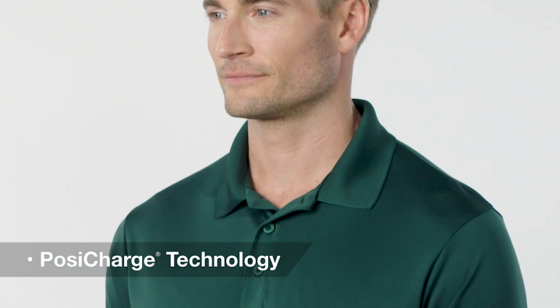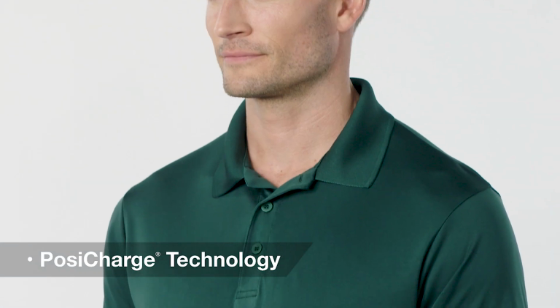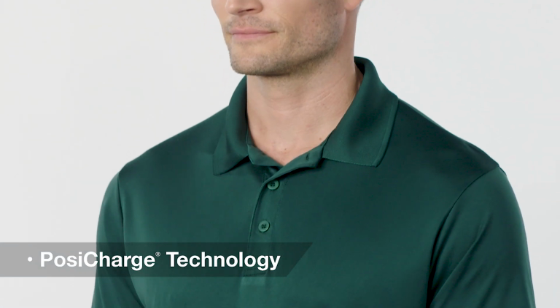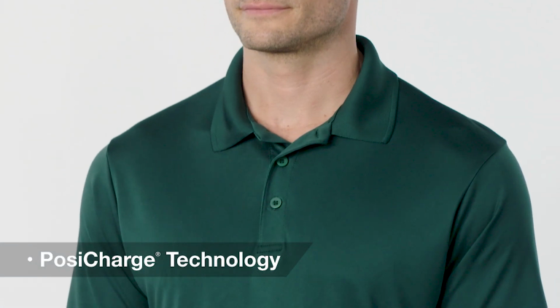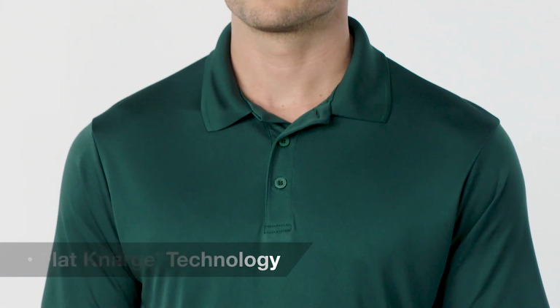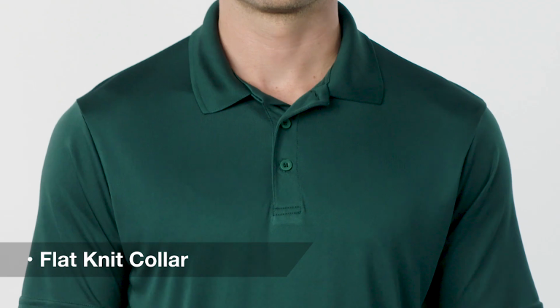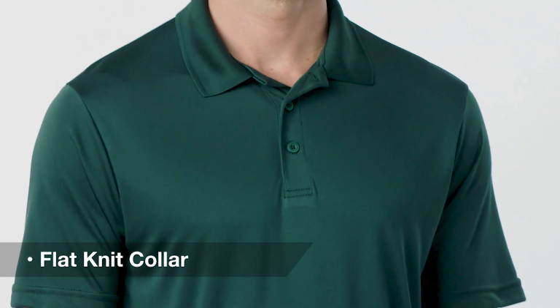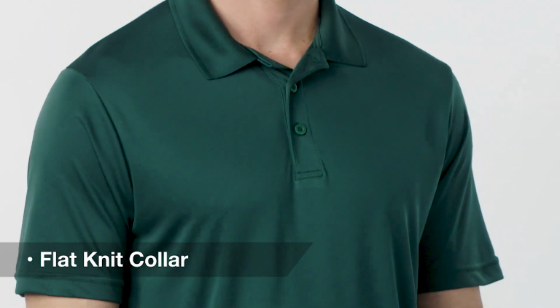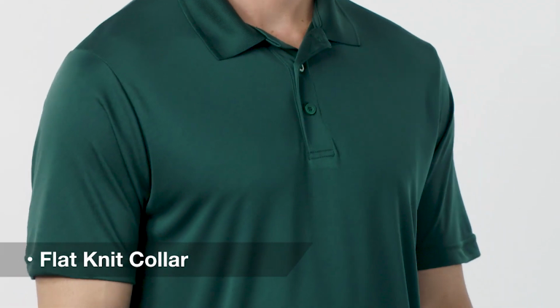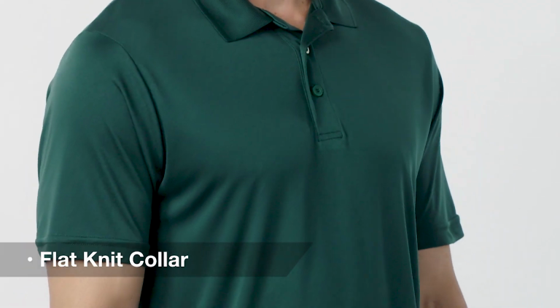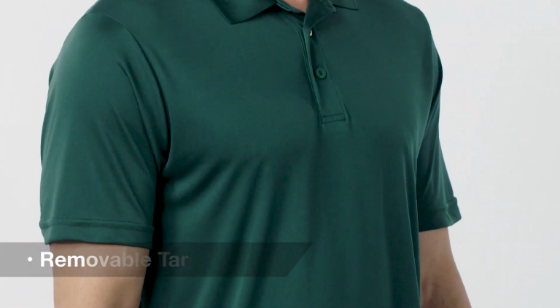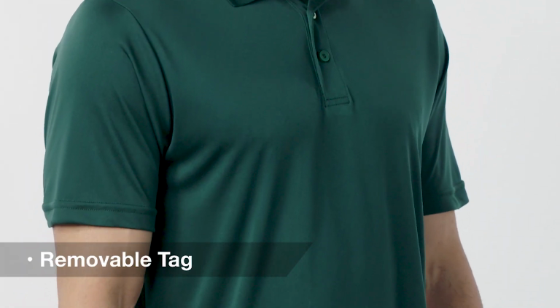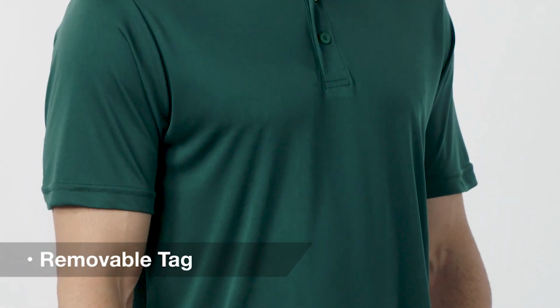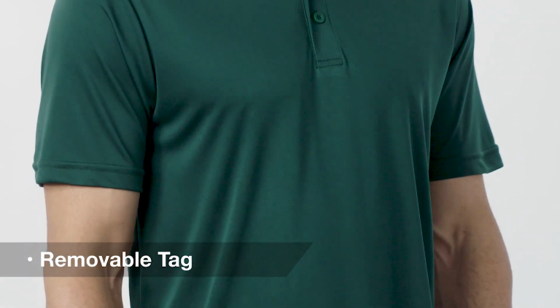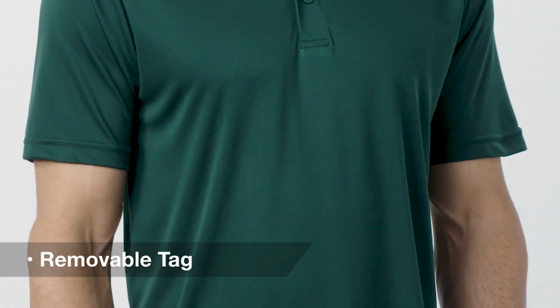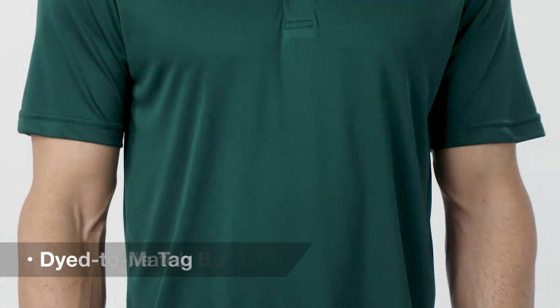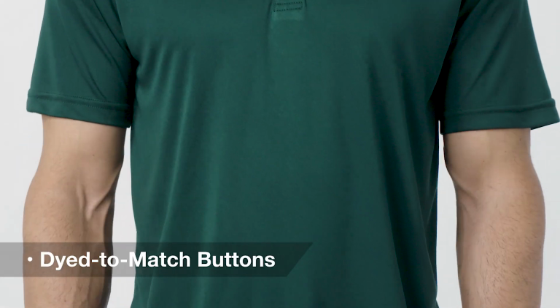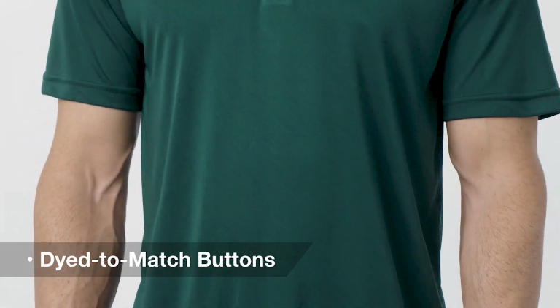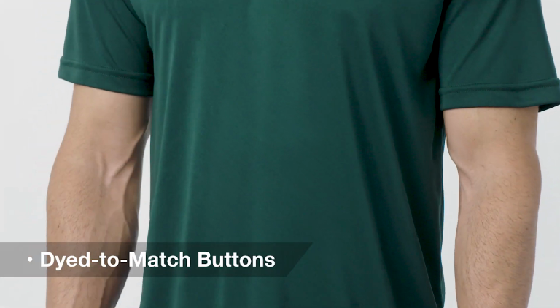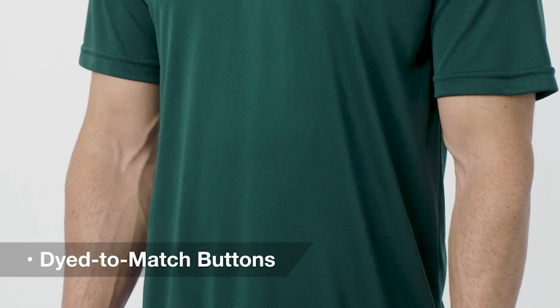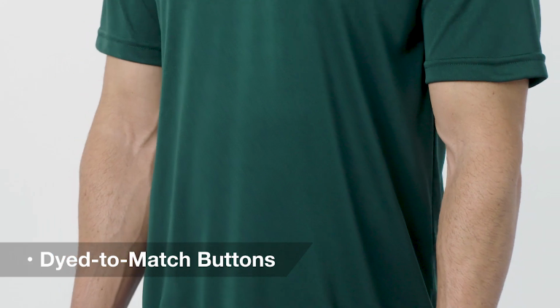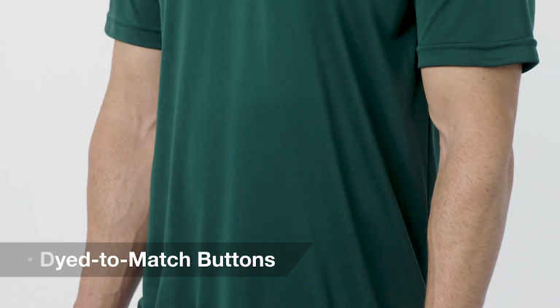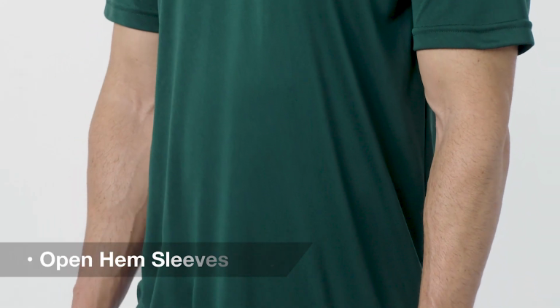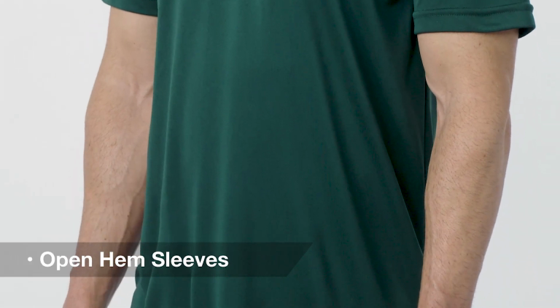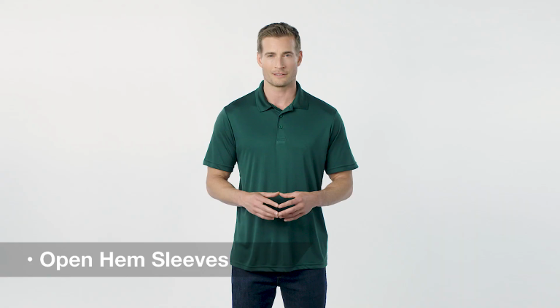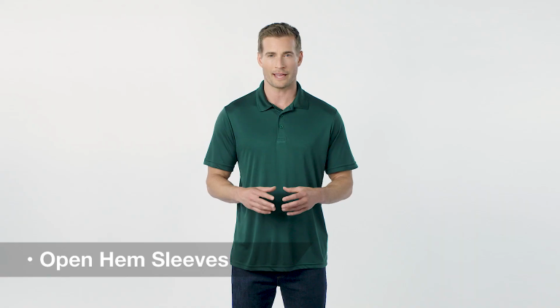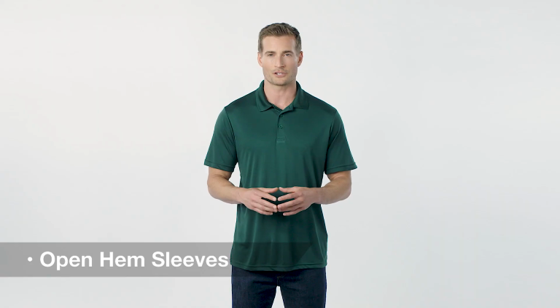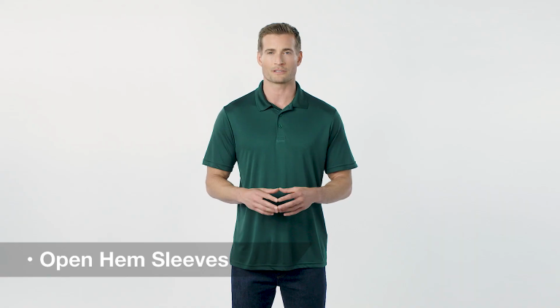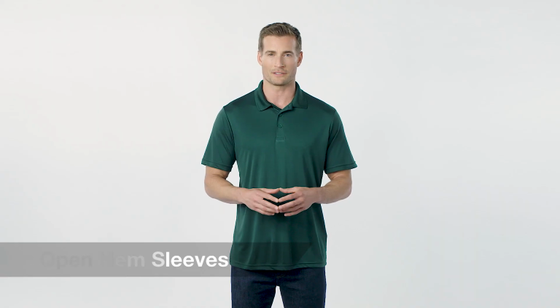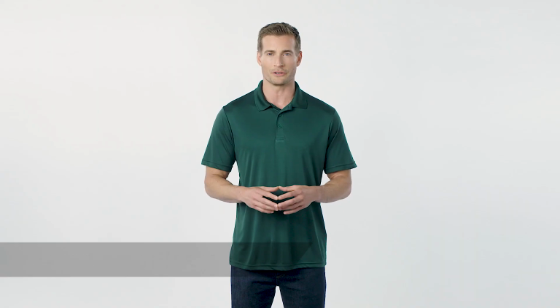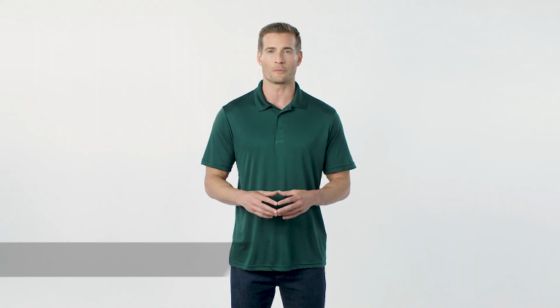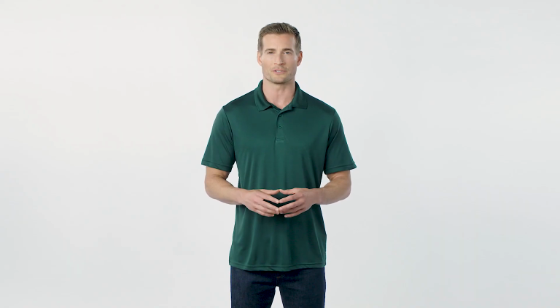This 100% polyester polo features a flat knit collar, removable tag for added comfort, tape neck, dyed-to-match buttons, three-button placket, and open hem sleeves. An excellent choice when considering your uniforming options.